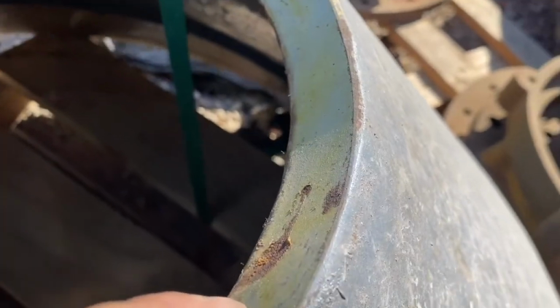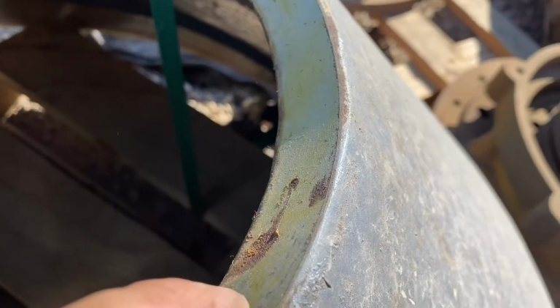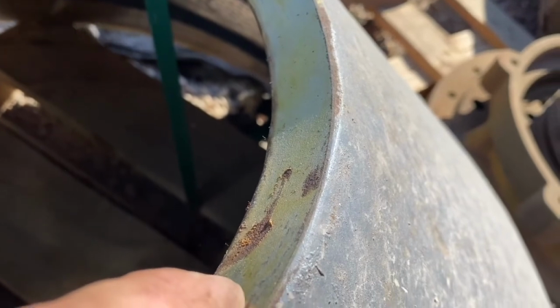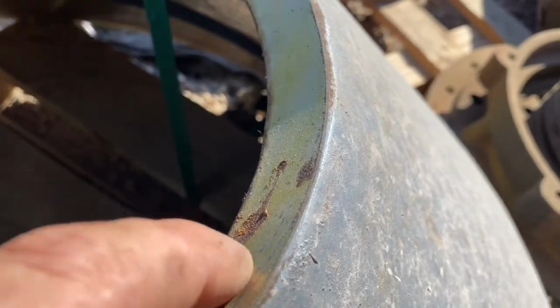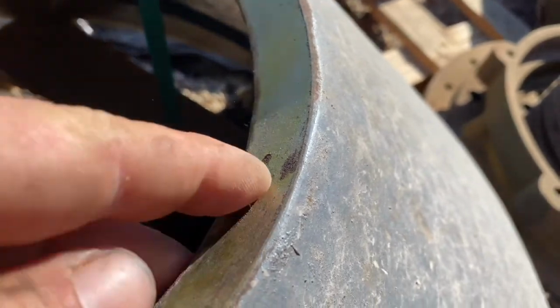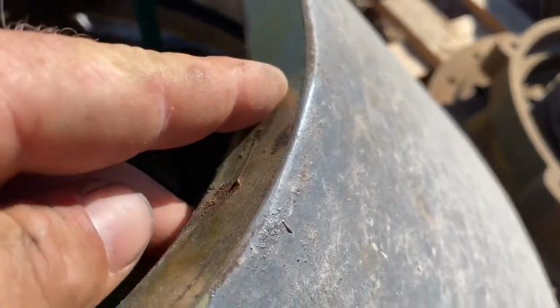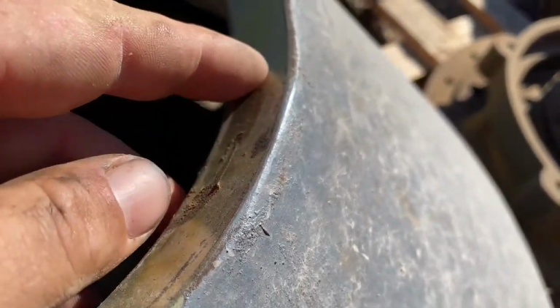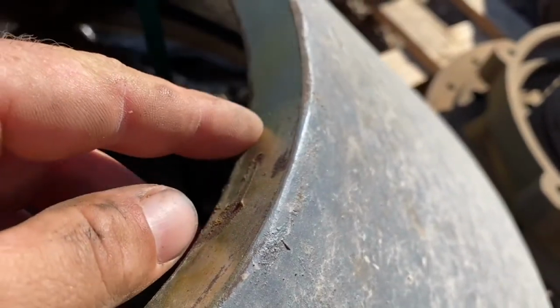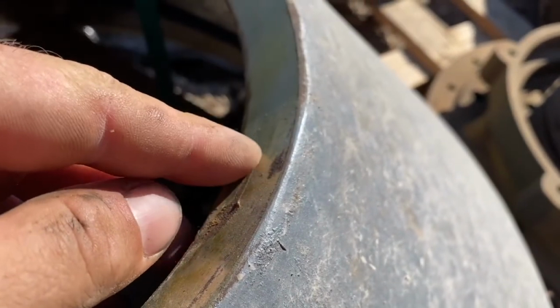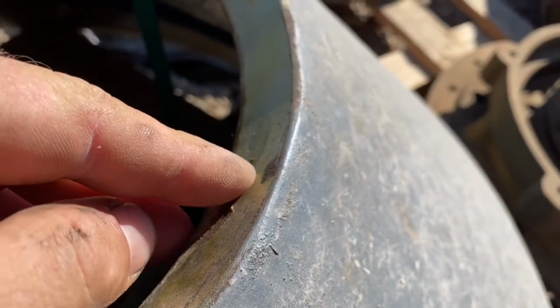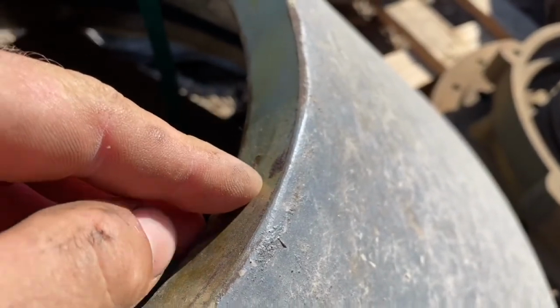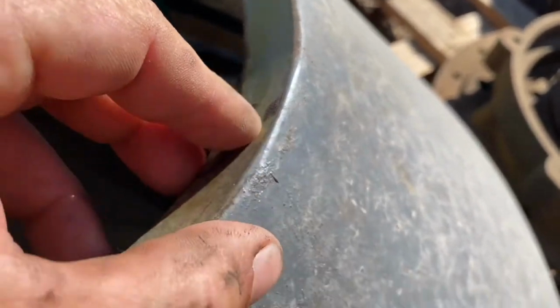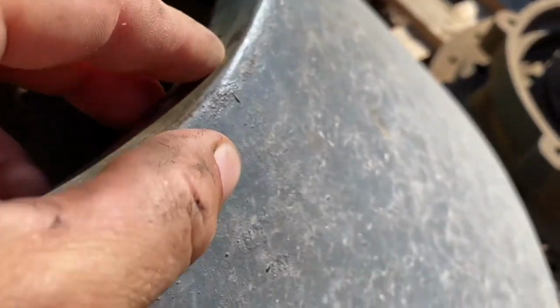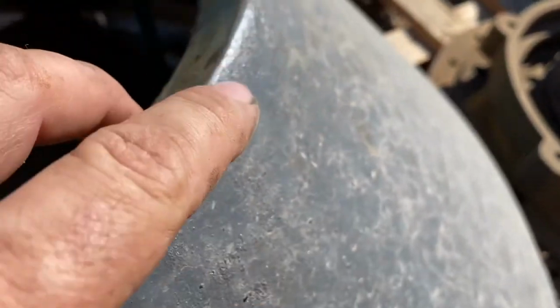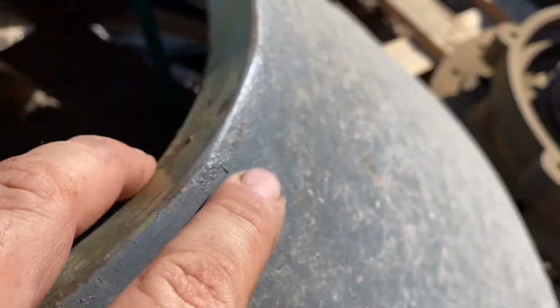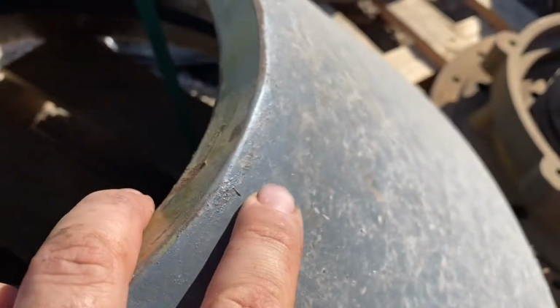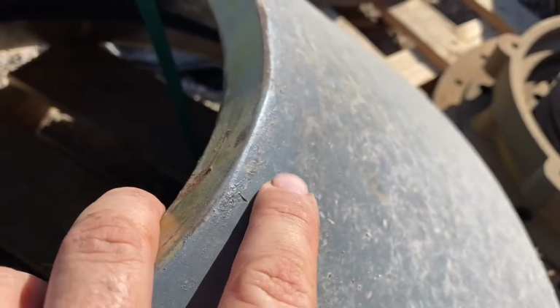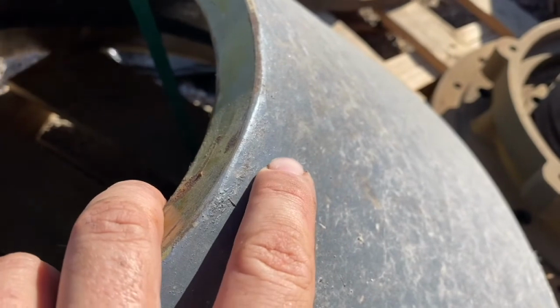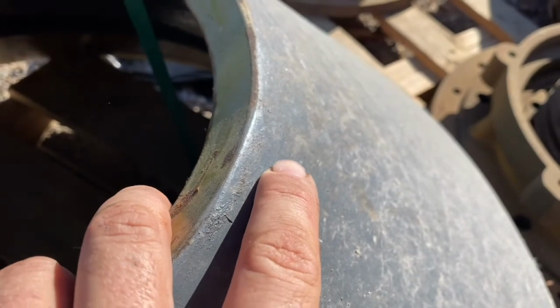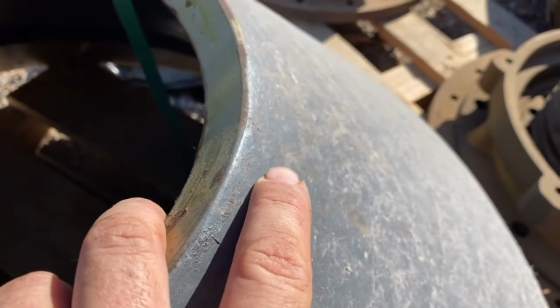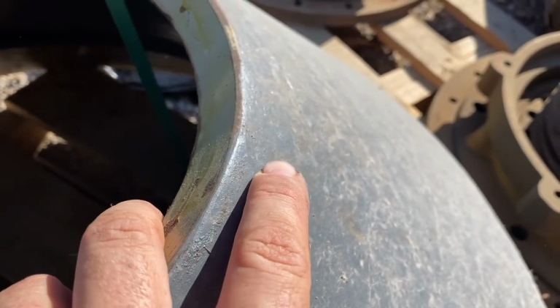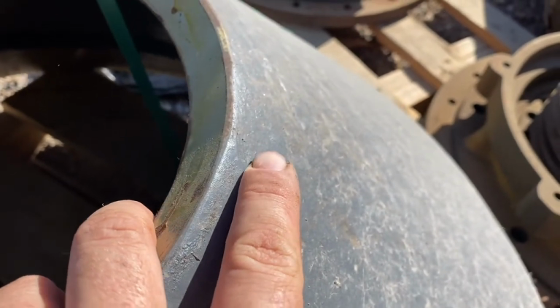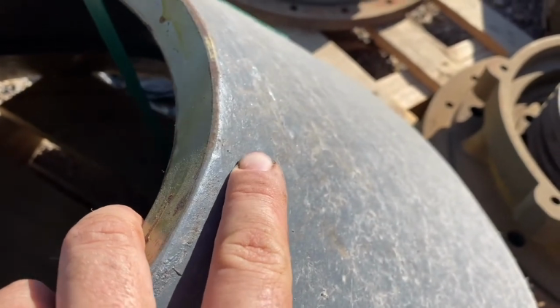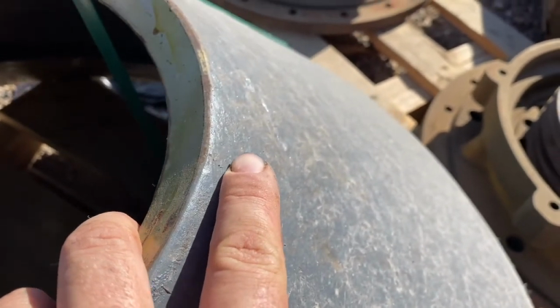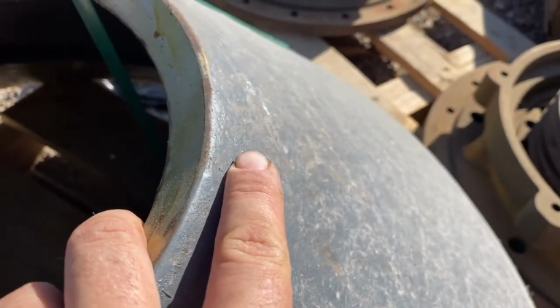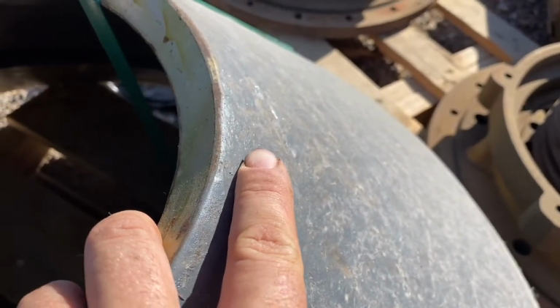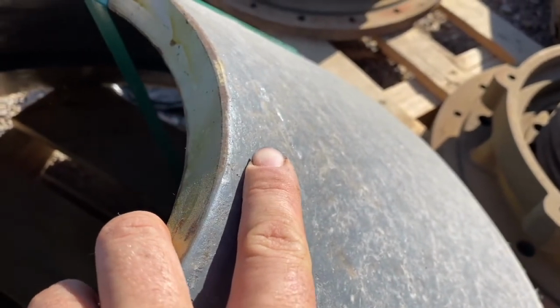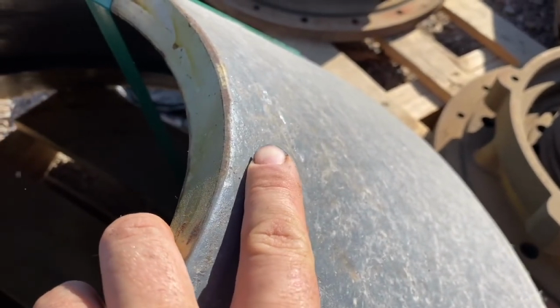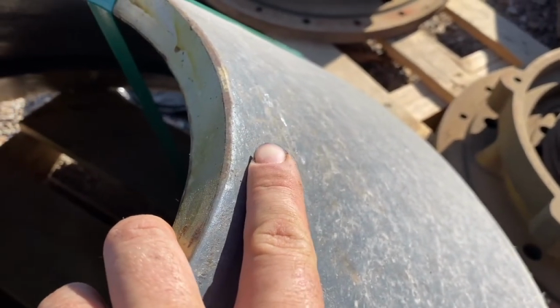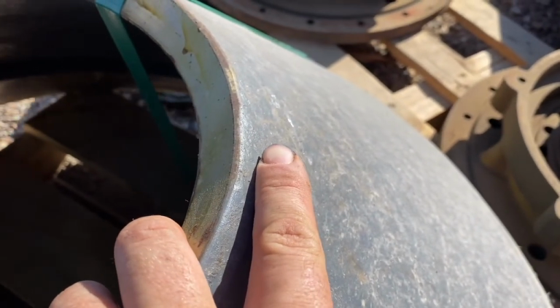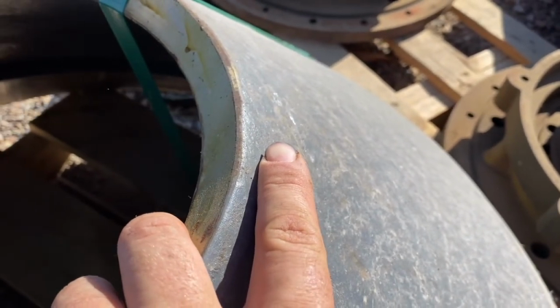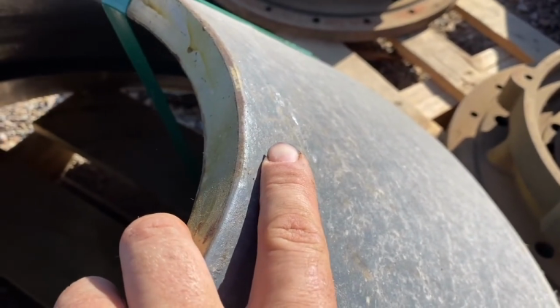You need to deform the mantel in a way that takes the pressure off the nut. The best way I find is to cut close to the mantel nut, half to three quarters deep, to release the pressure.